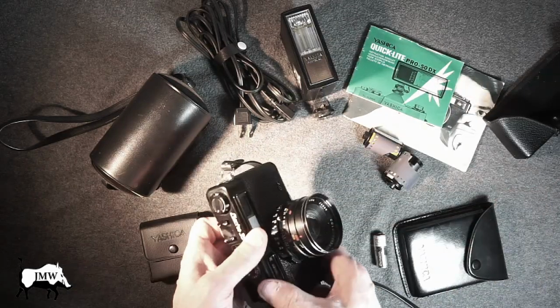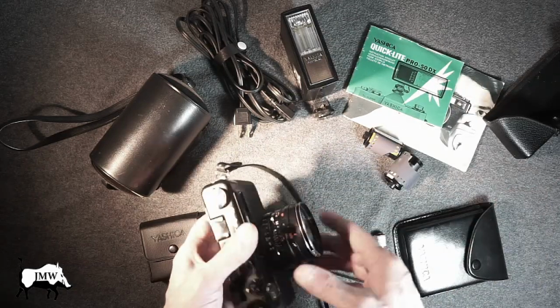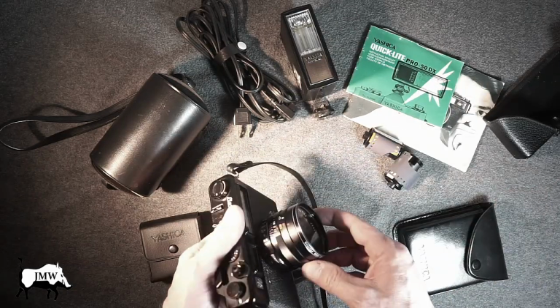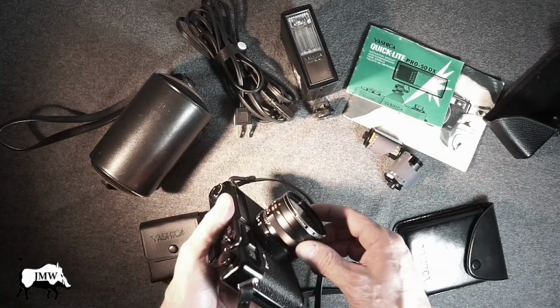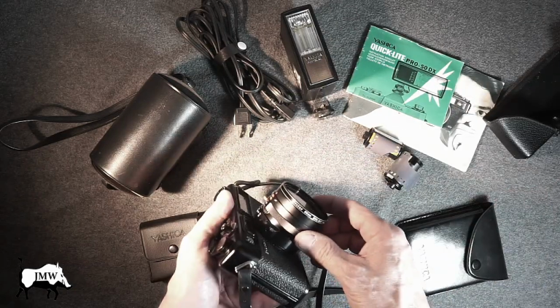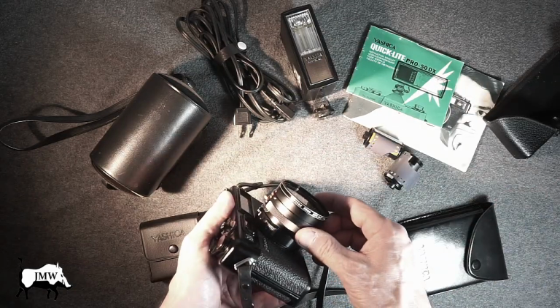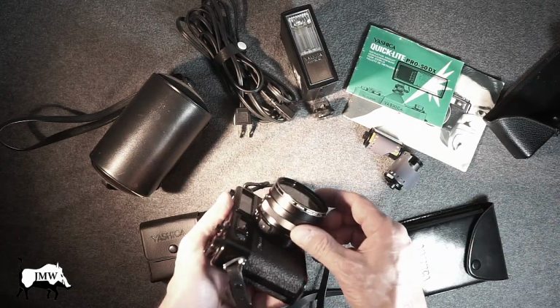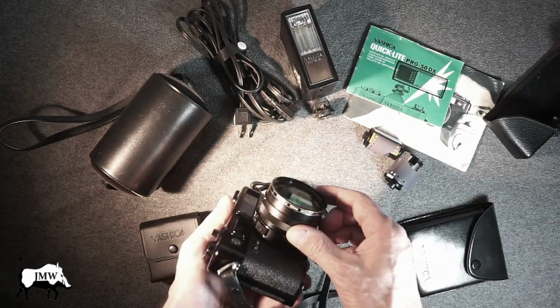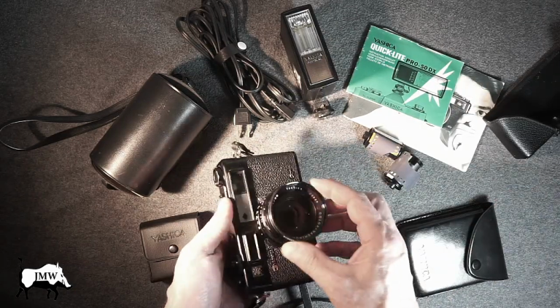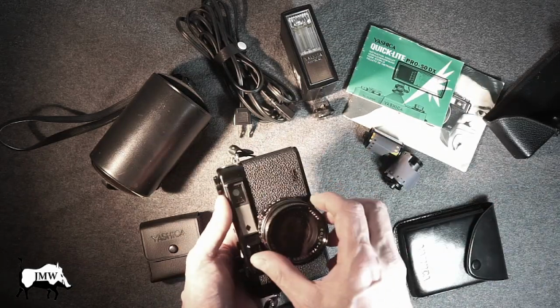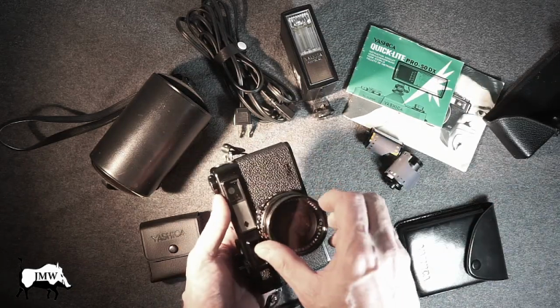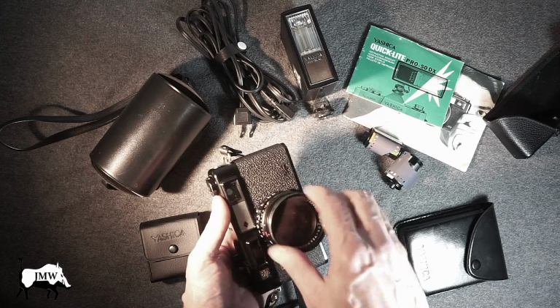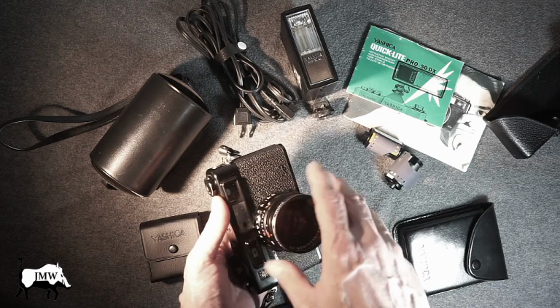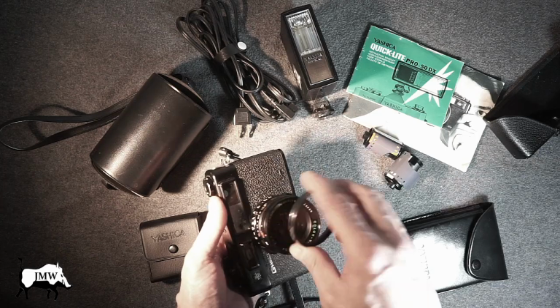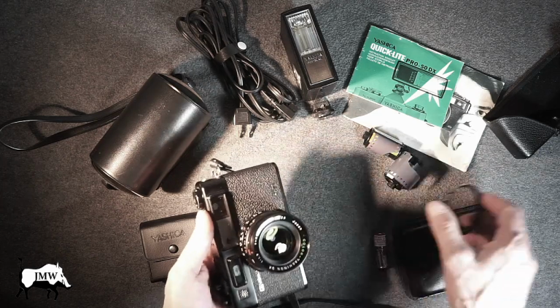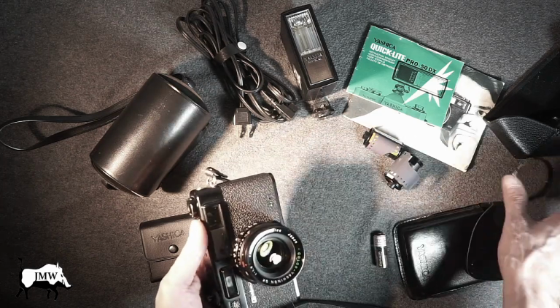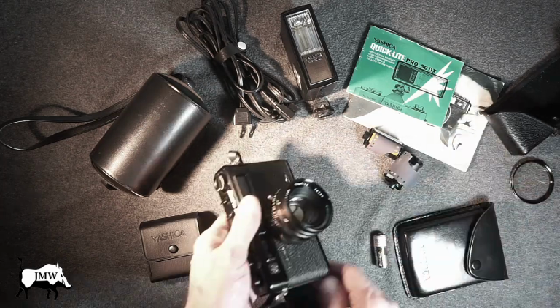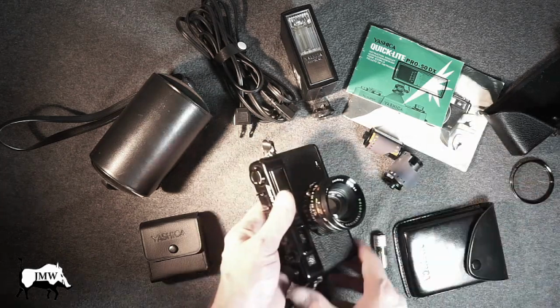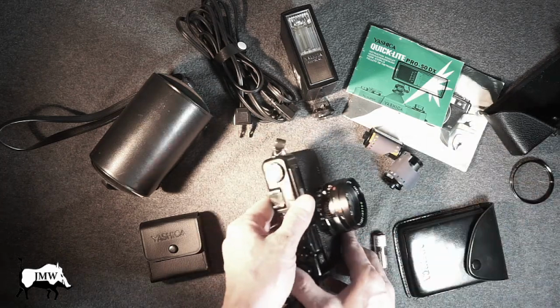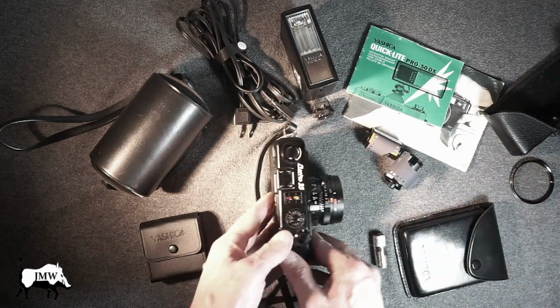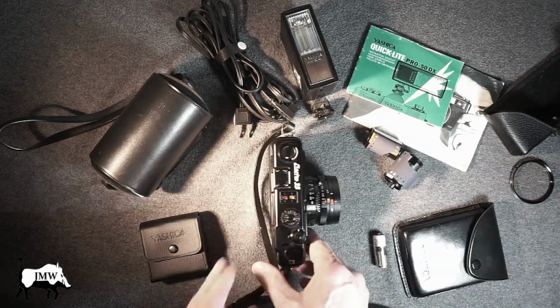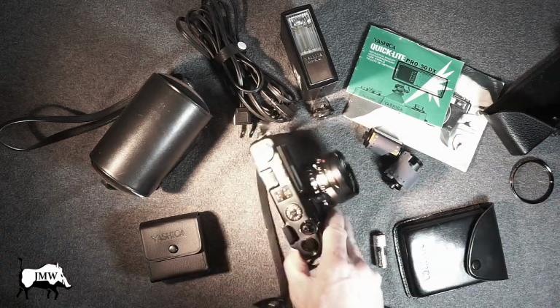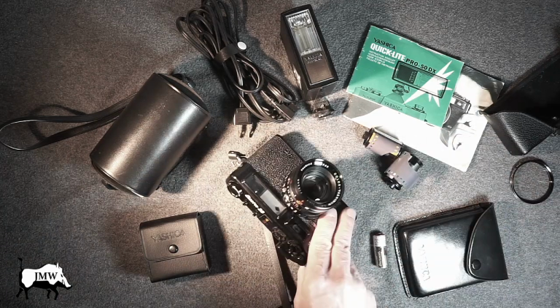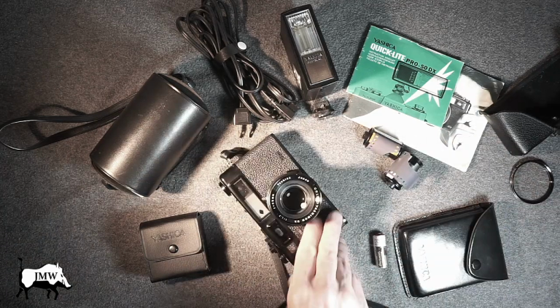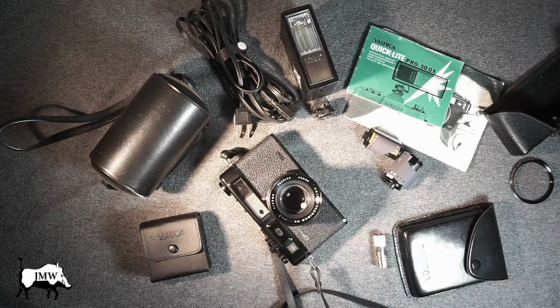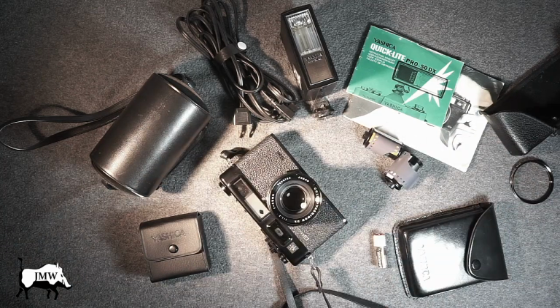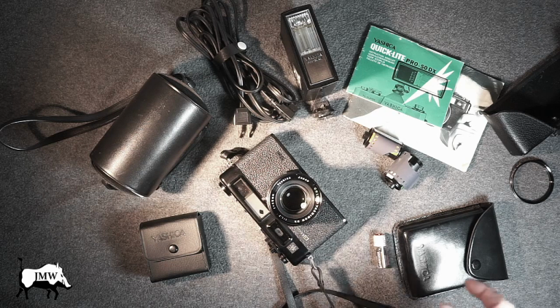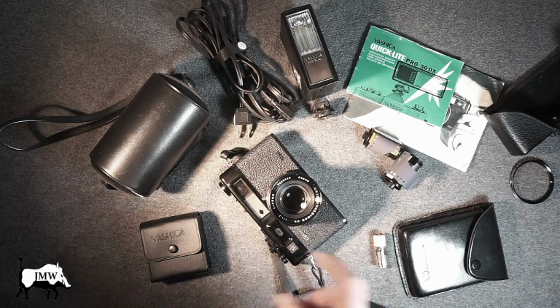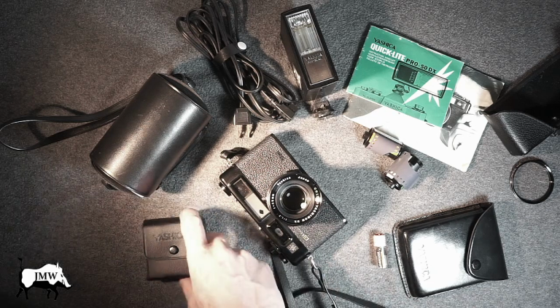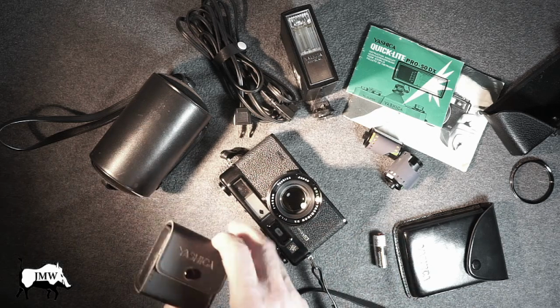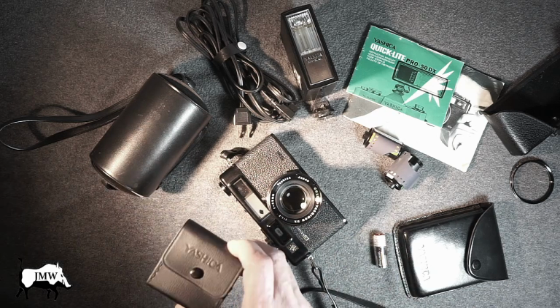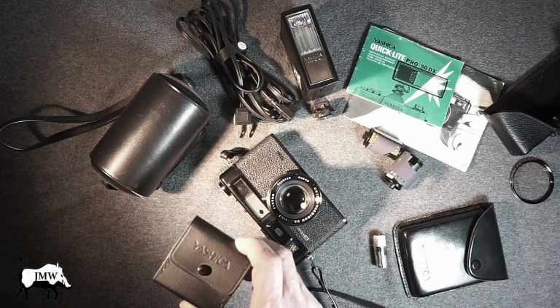It also came with this filter — it's an old Vivitar 55mm skylight filter. Let's pop that off. There's the camera and I love it. It's a beauty. It also came with a metal lens hood.